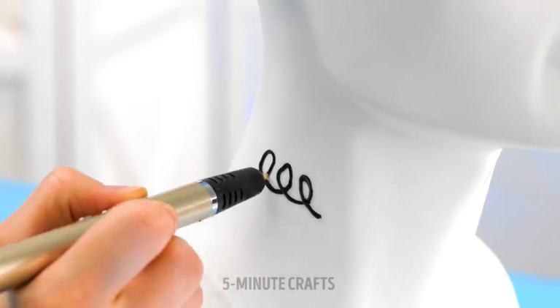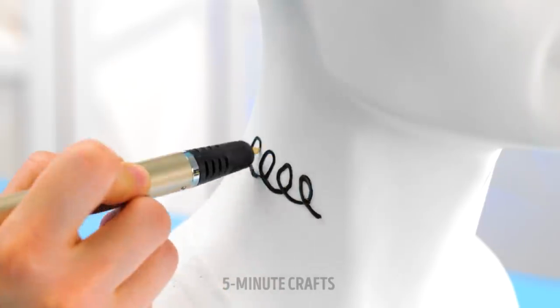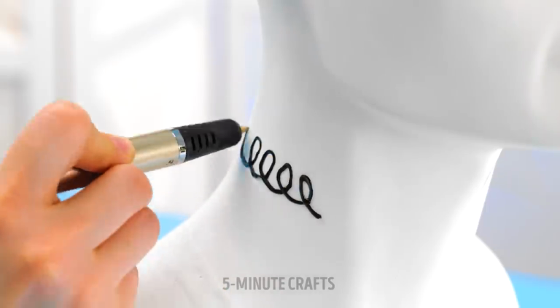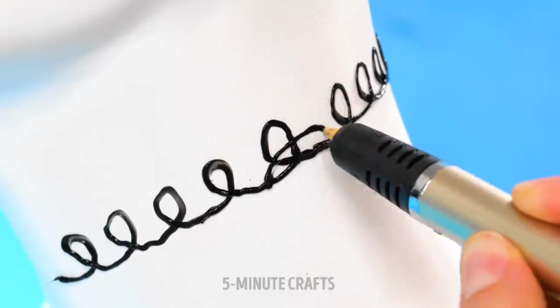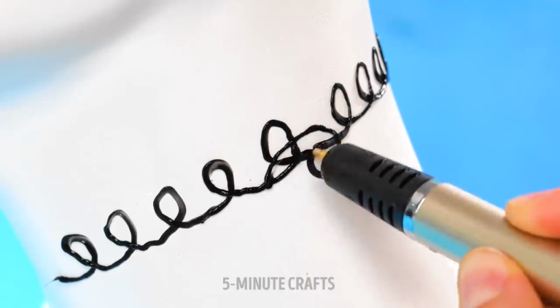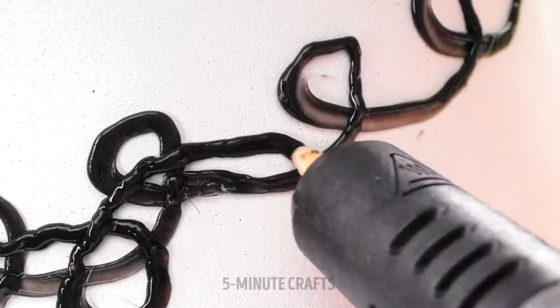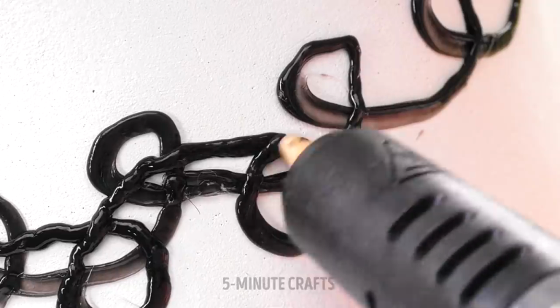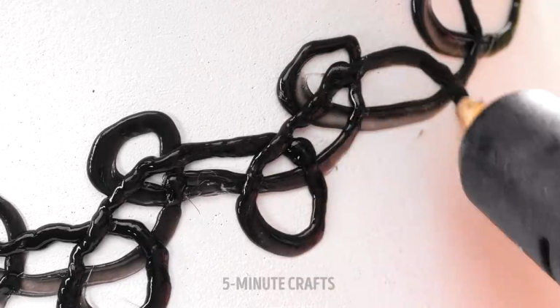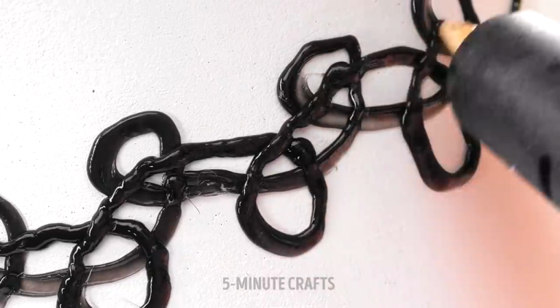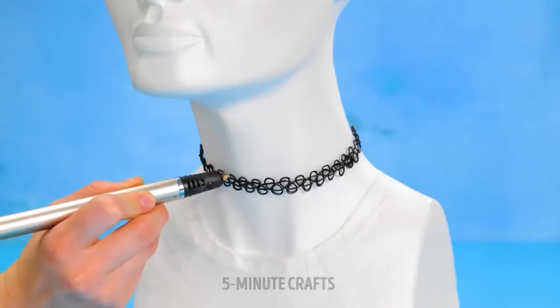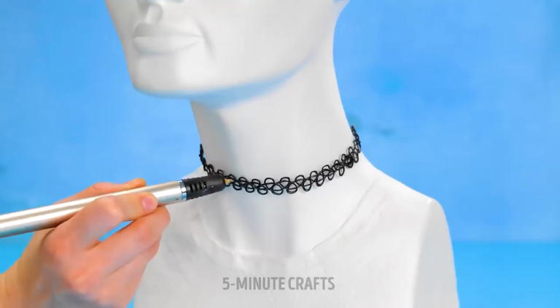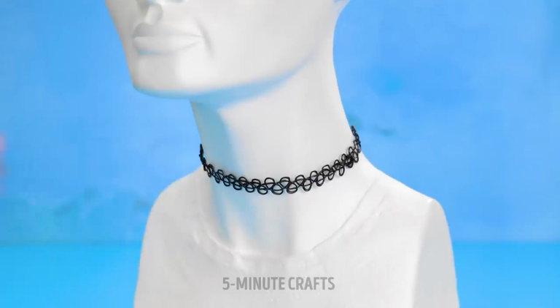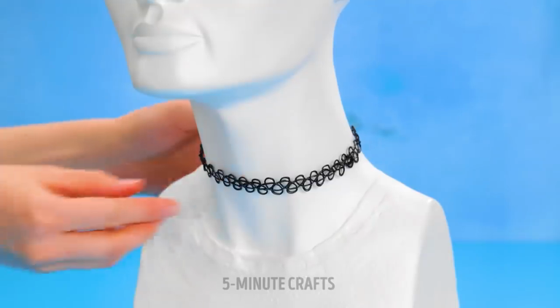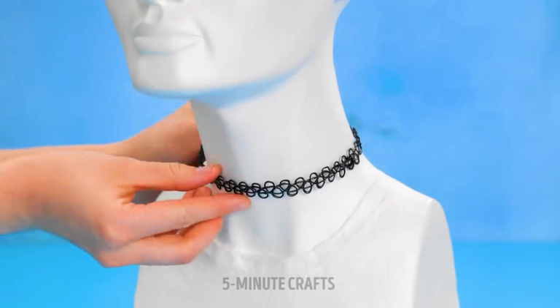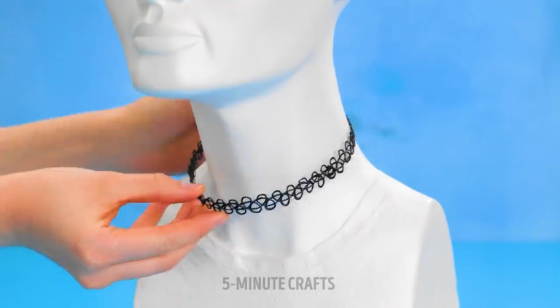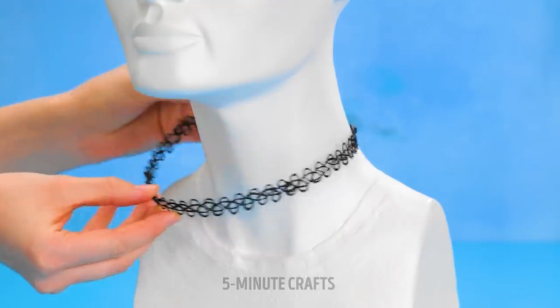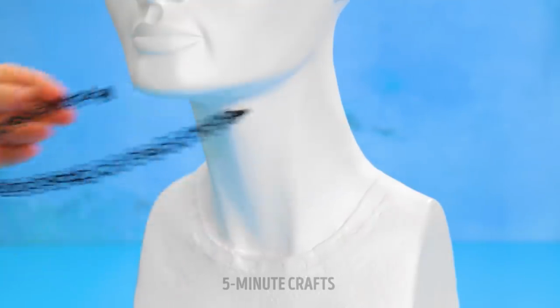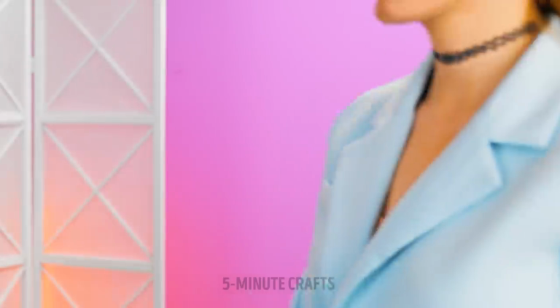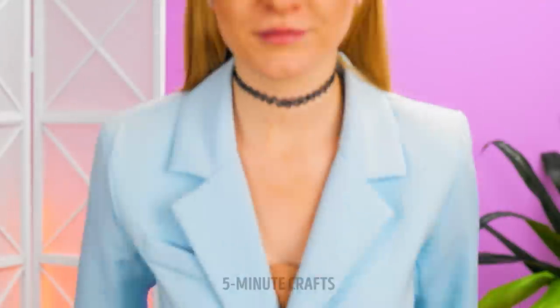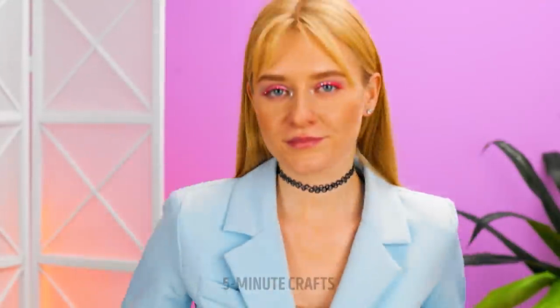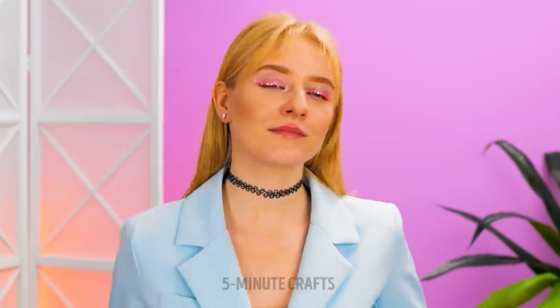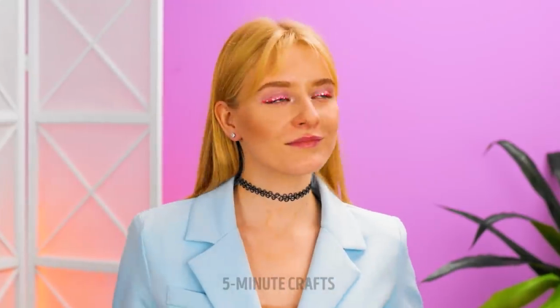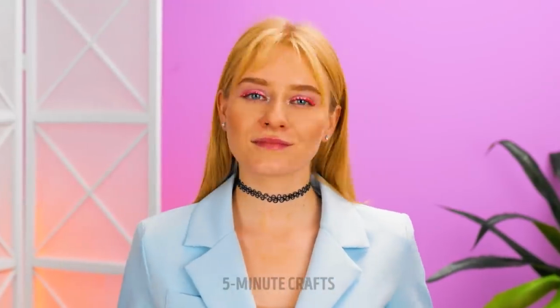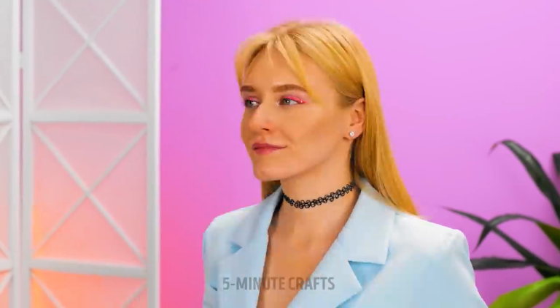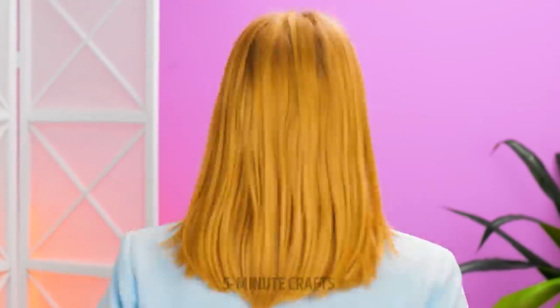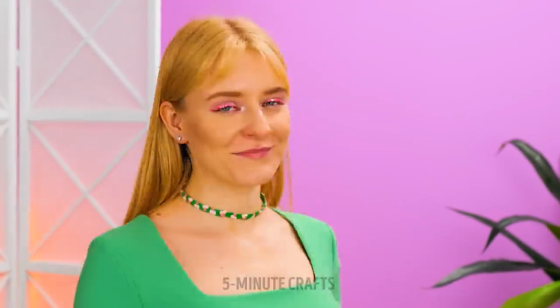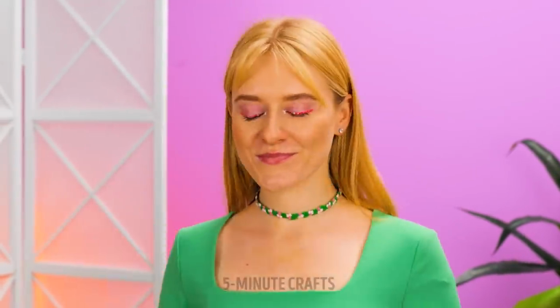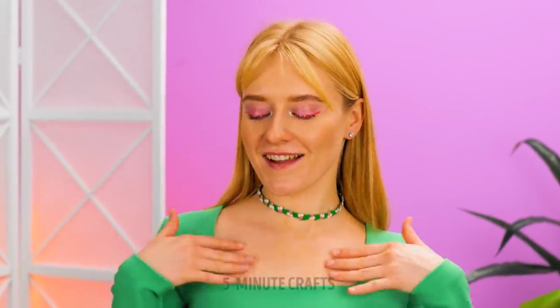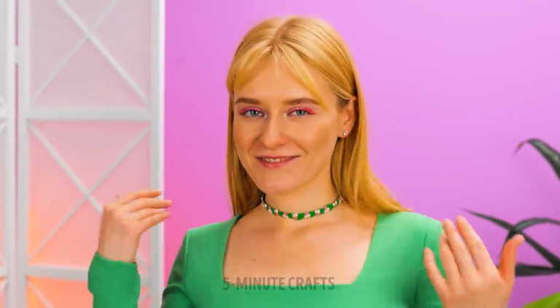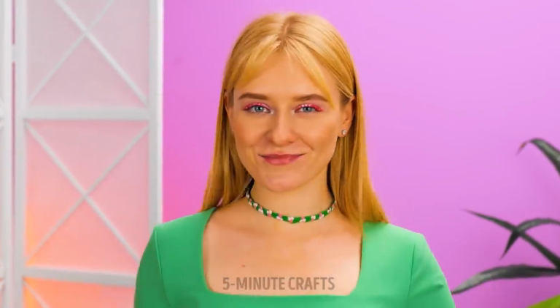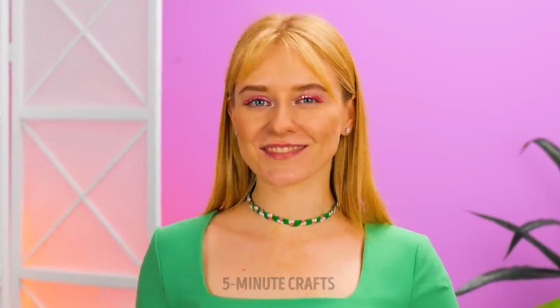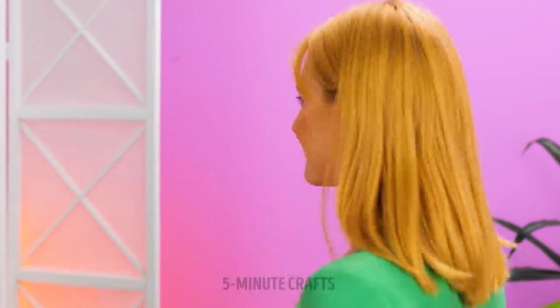If you're a budding jewelry designer, you'll love this. Create unique and individual necklaces using a 3D pen. Just make sure you have a mannequin to work on — so cheap. You can have an accessory for every outfit.